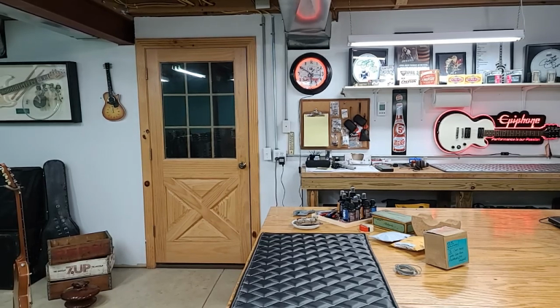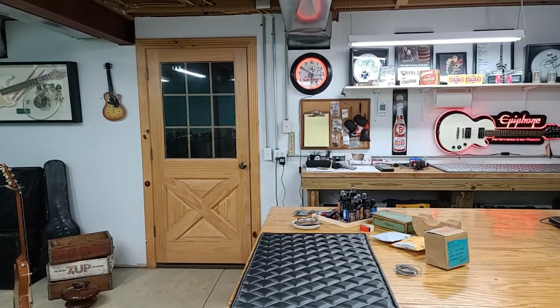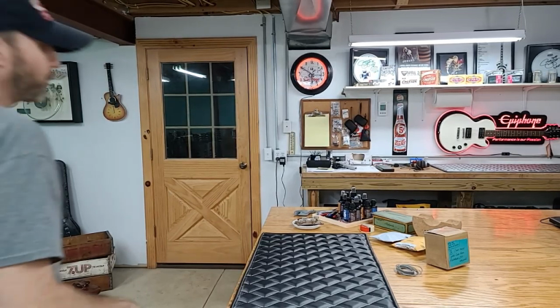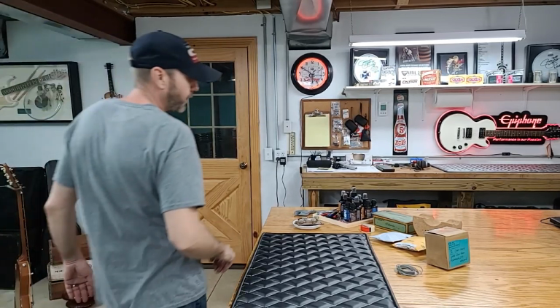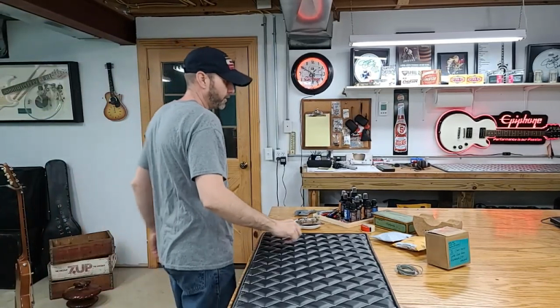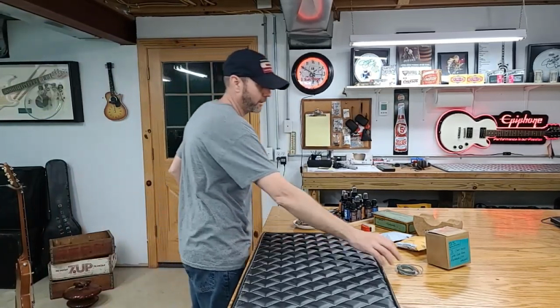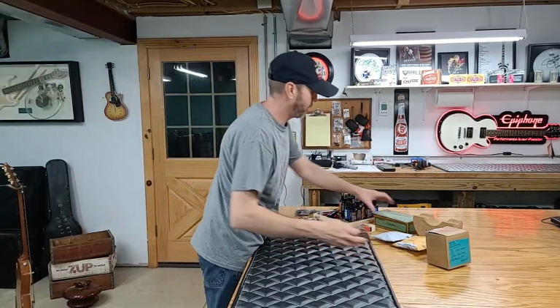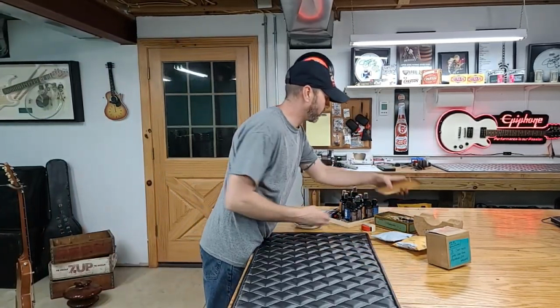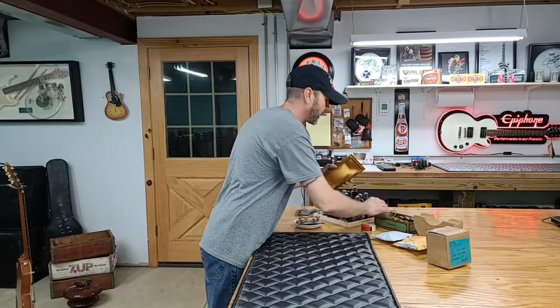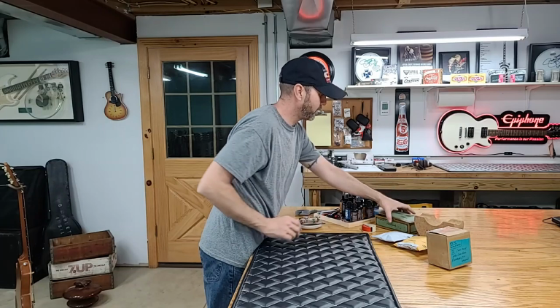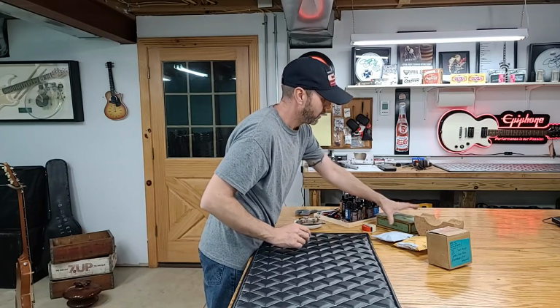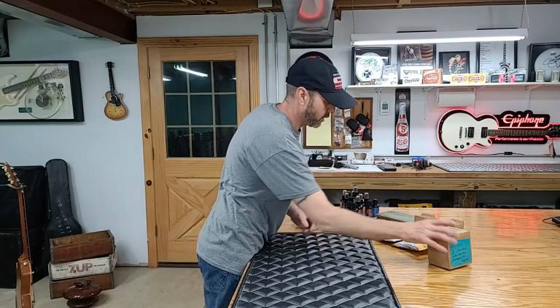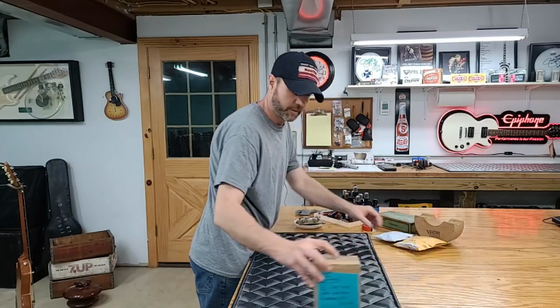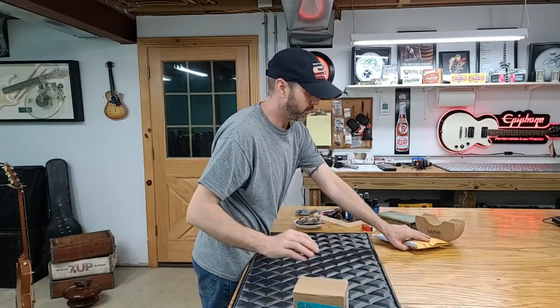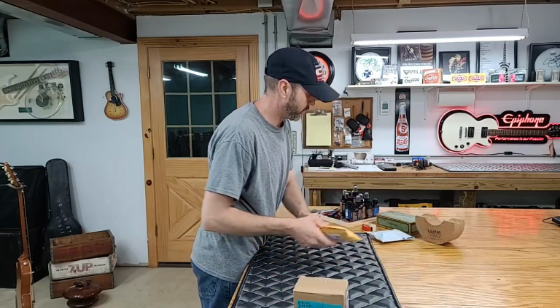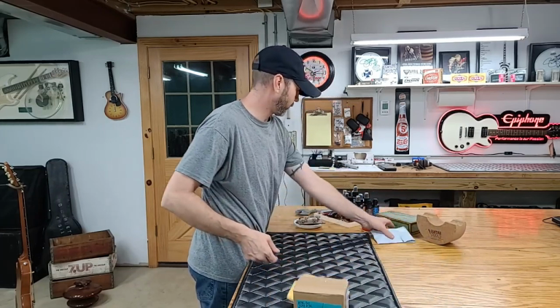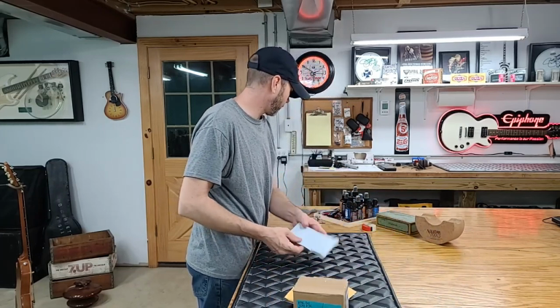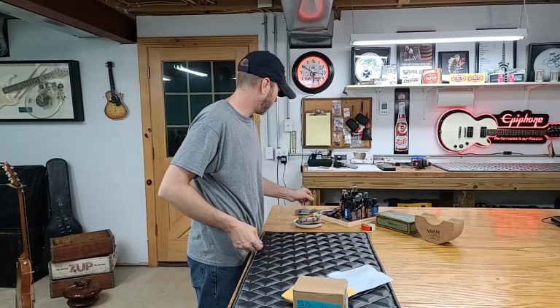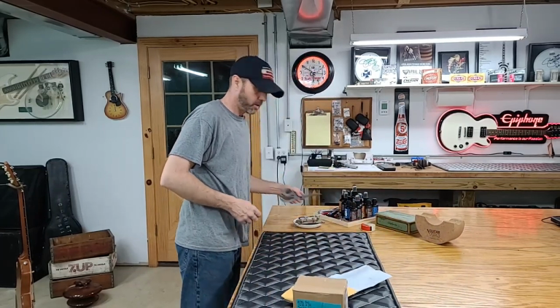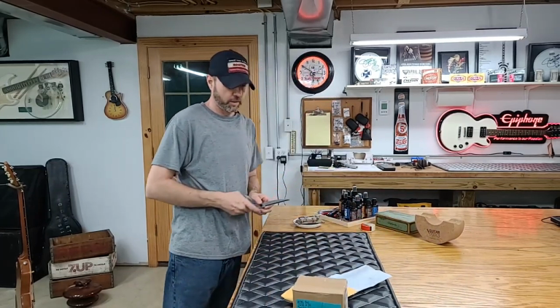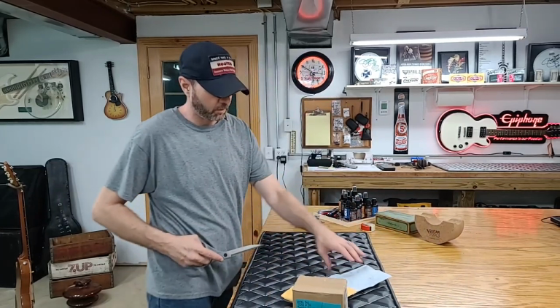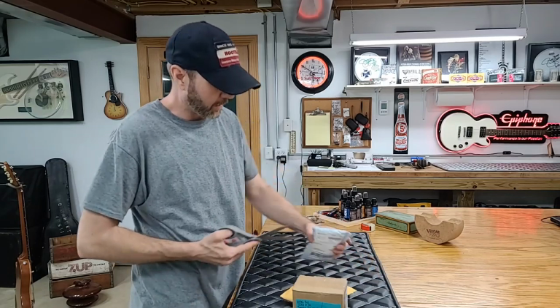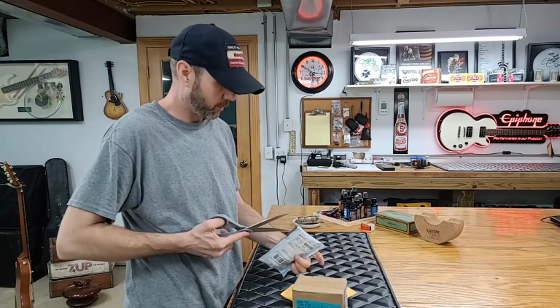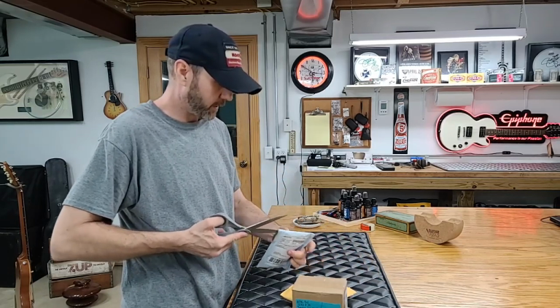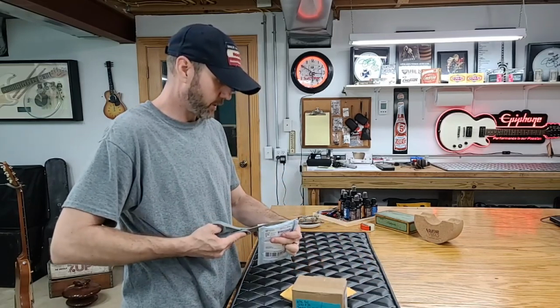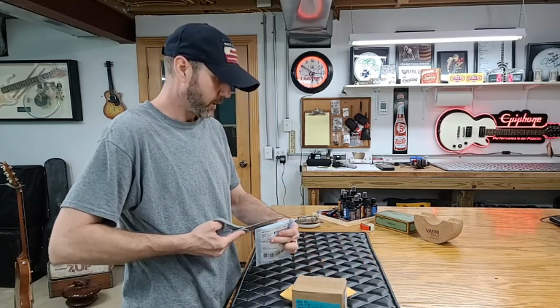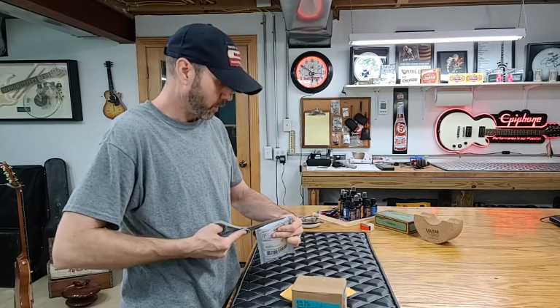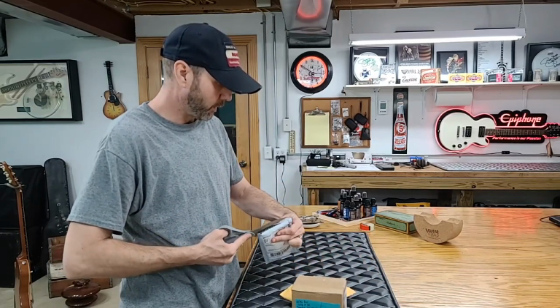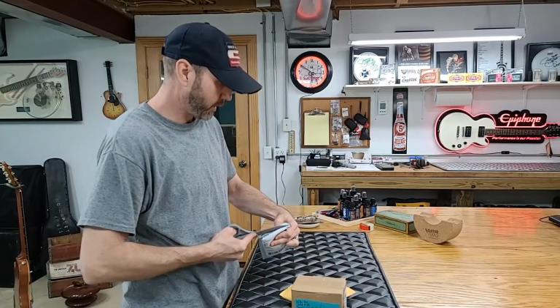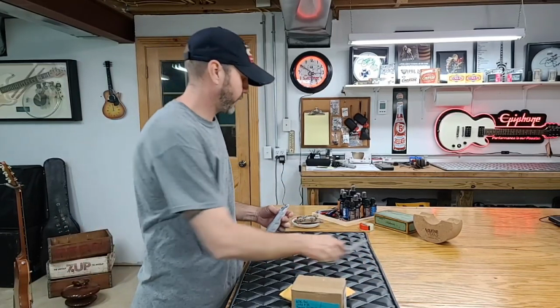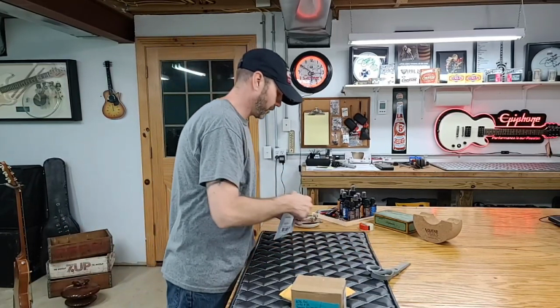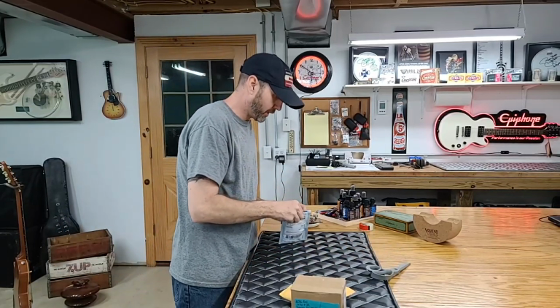Hello everyone, welcome back. This evening we're going to do a quick unboxing of some parts for the silver burst, talk about what we got, what we did, where we're going with it, and some updates.